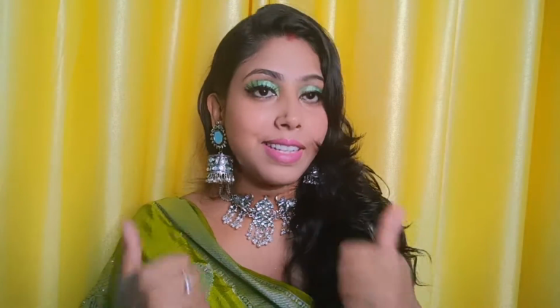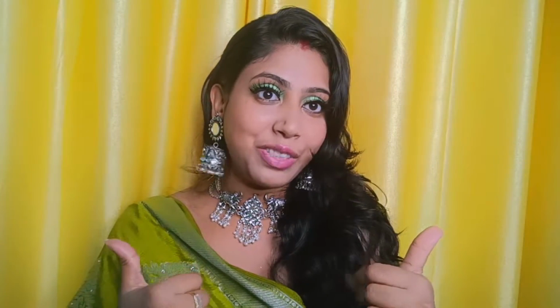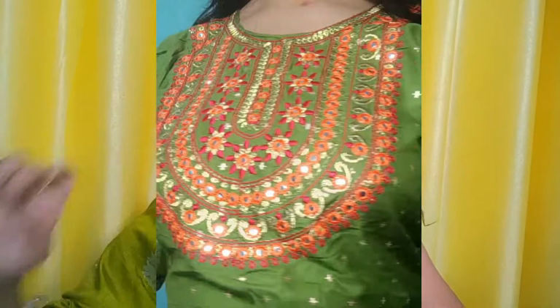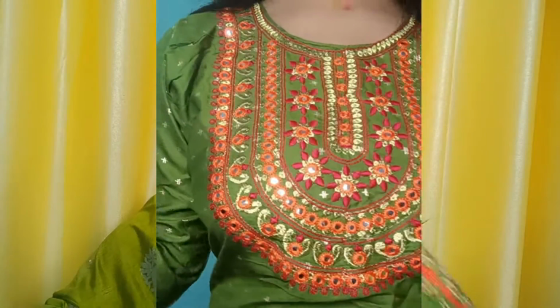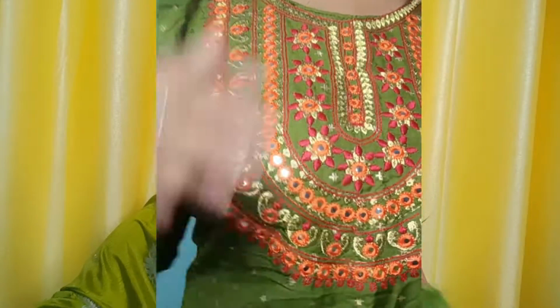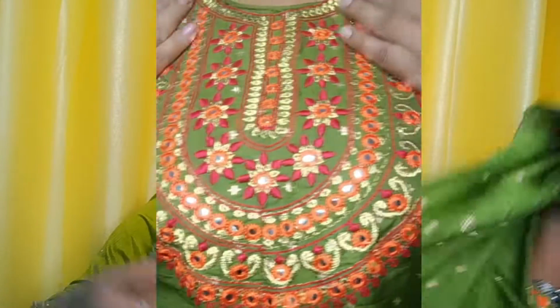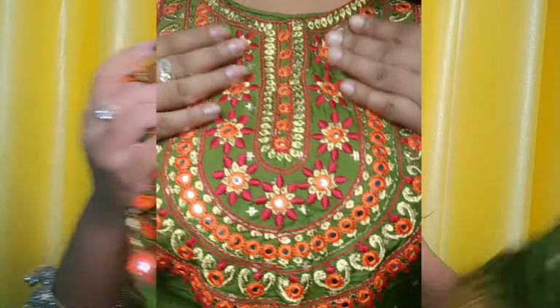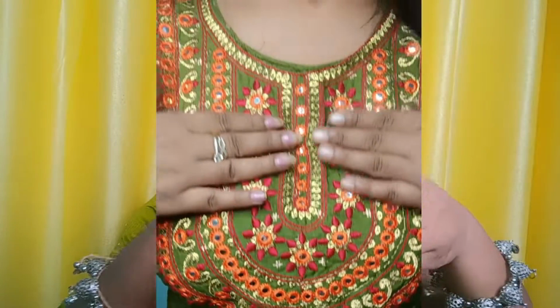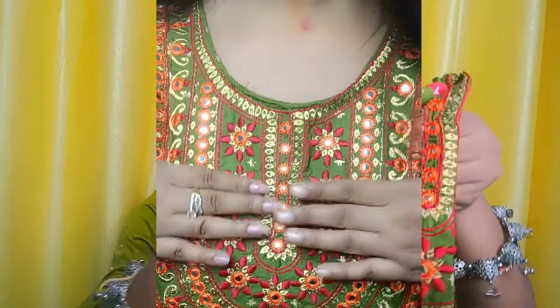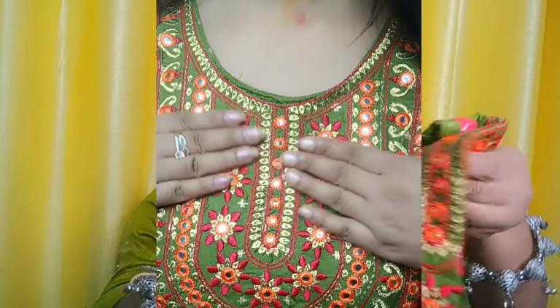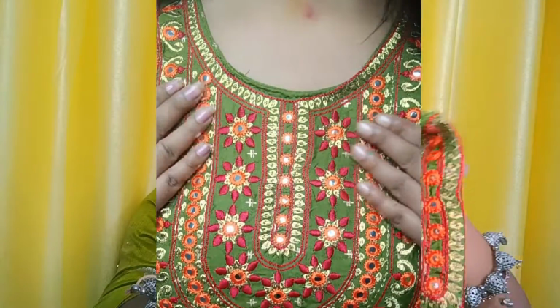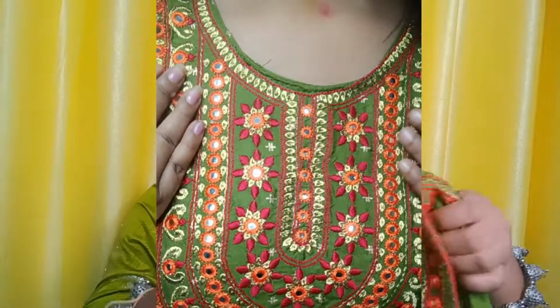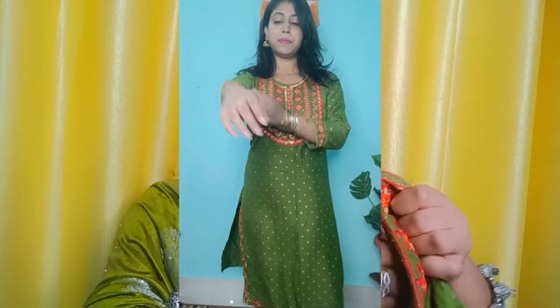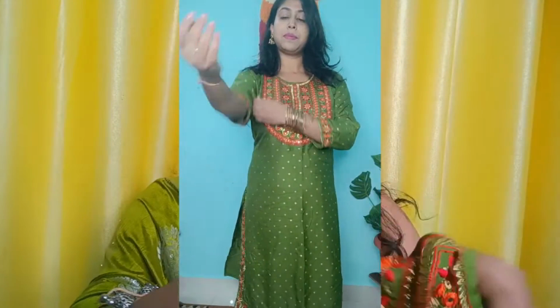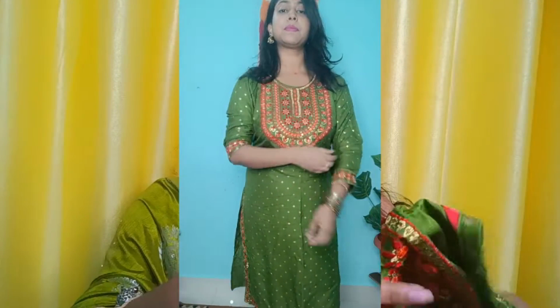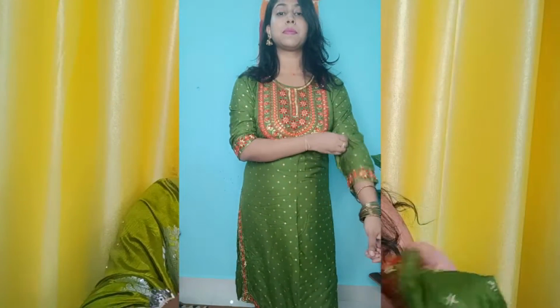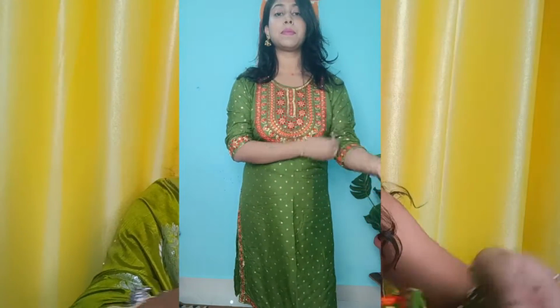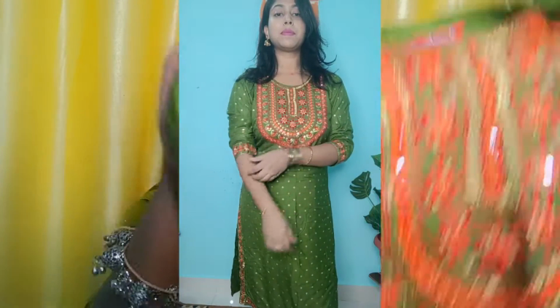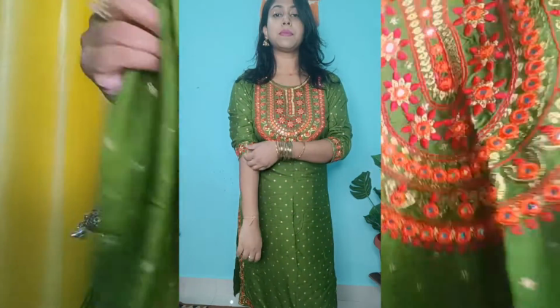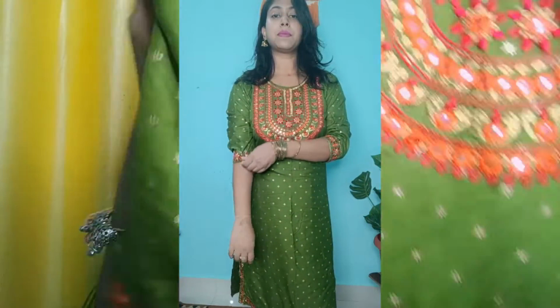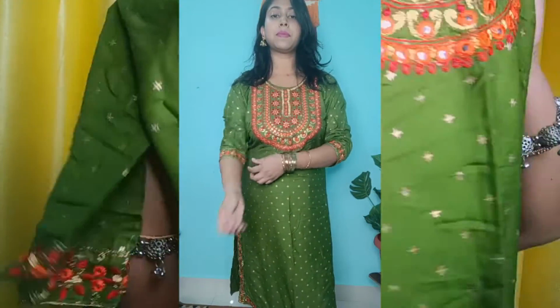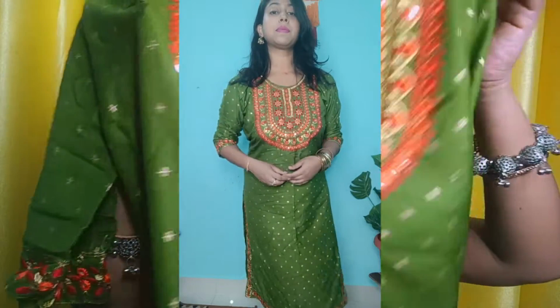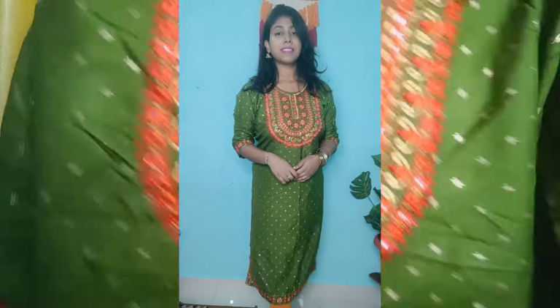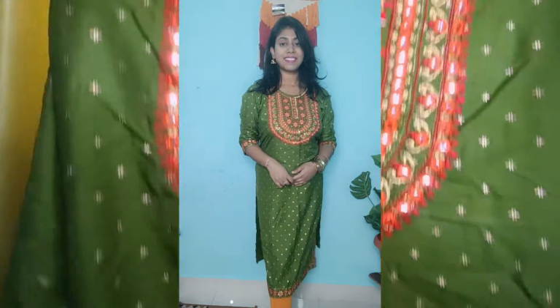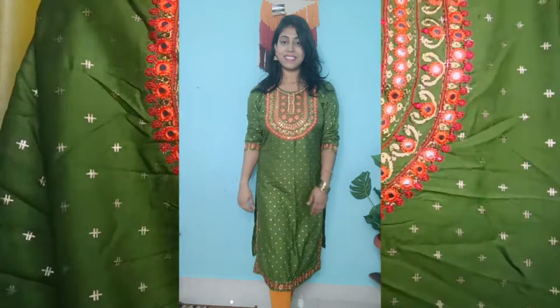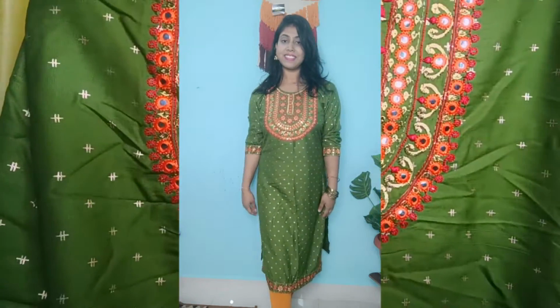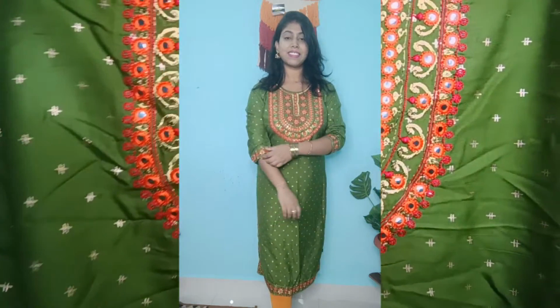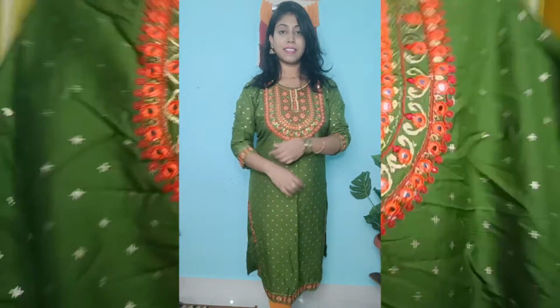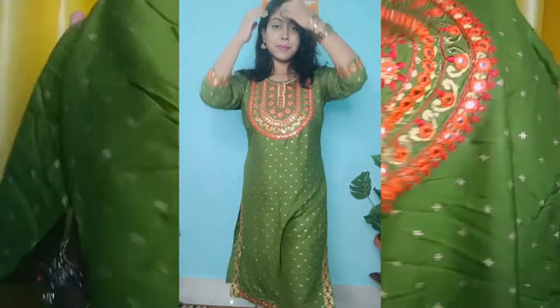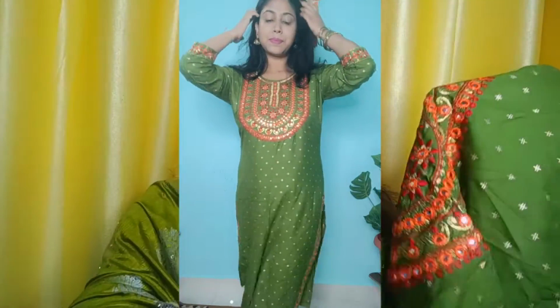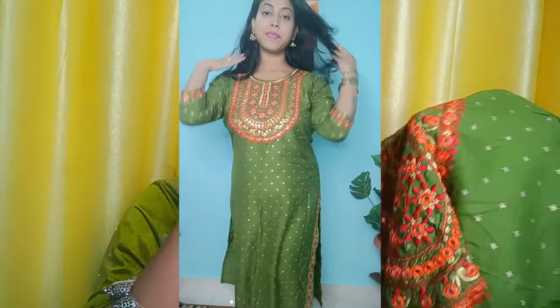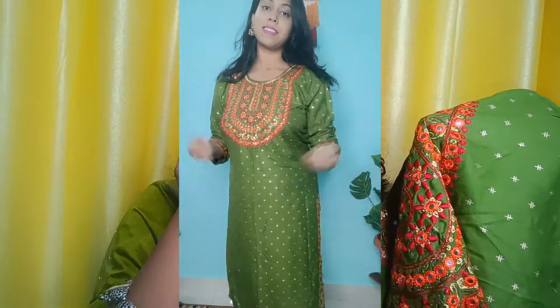I like this one. It is a bottle green color. It is very good for Navratri. It is also a mirror and thread work. I ordered this in XL size and I like this XL size.